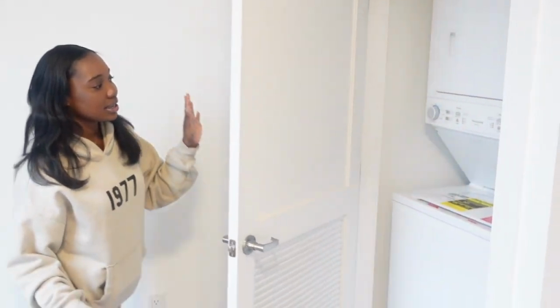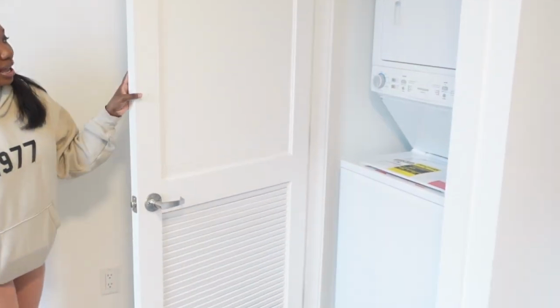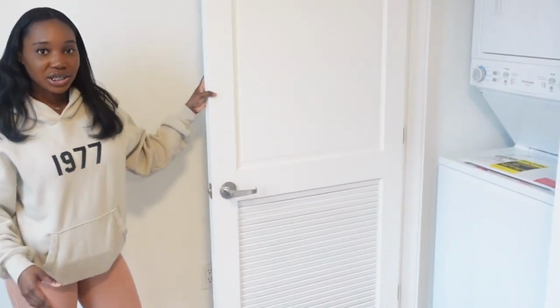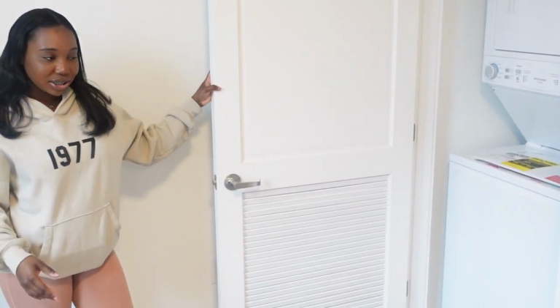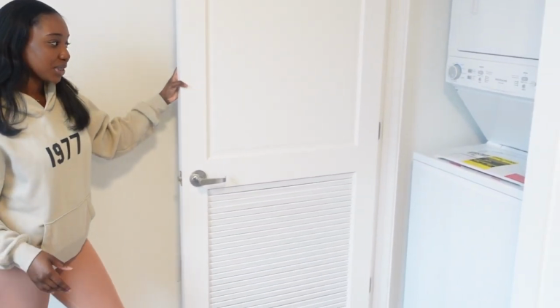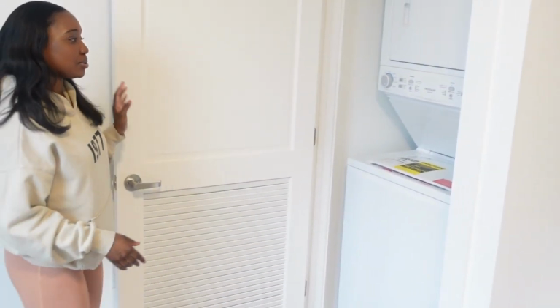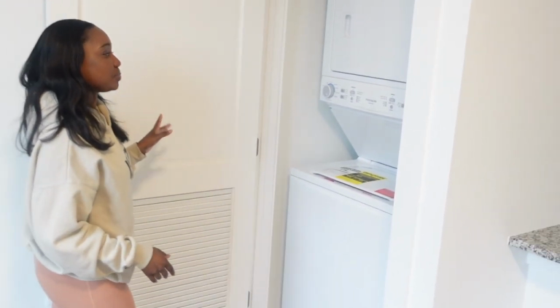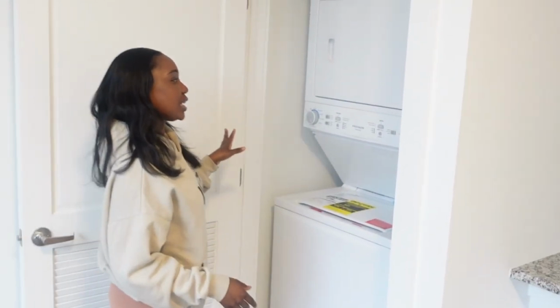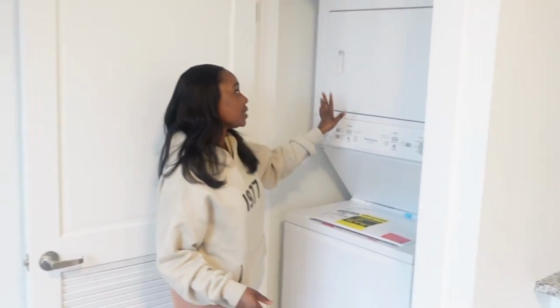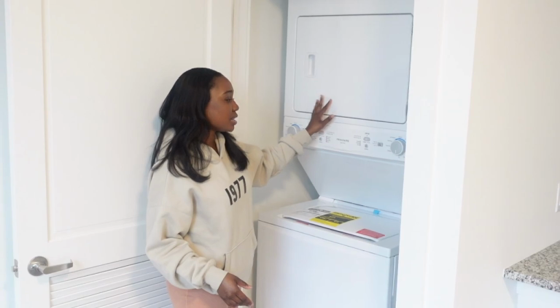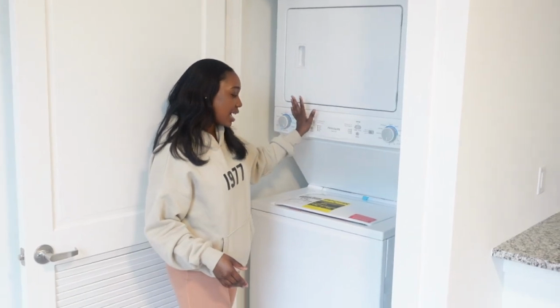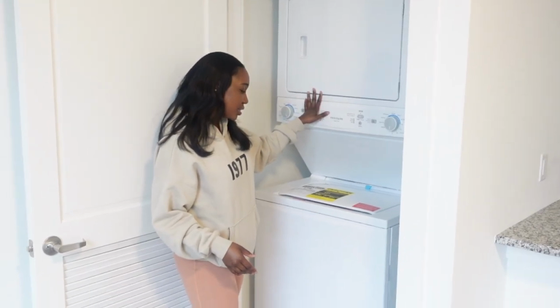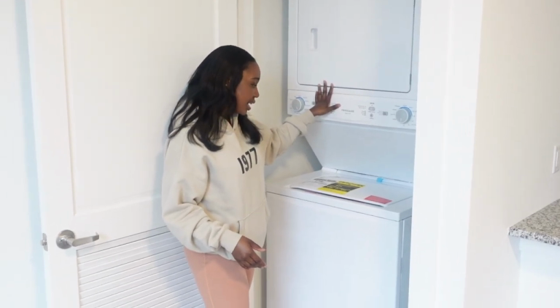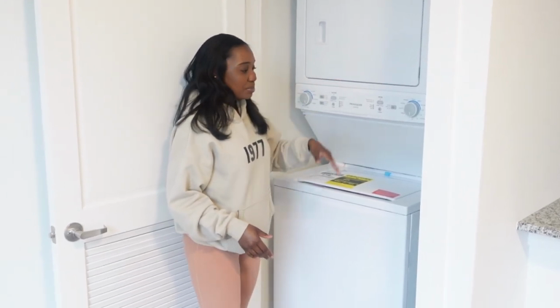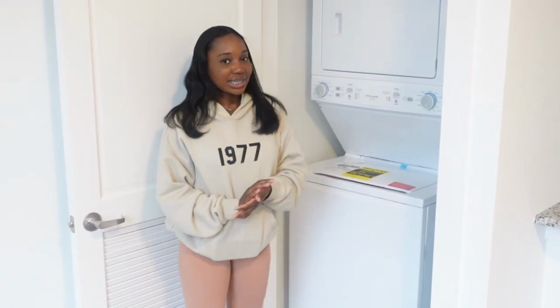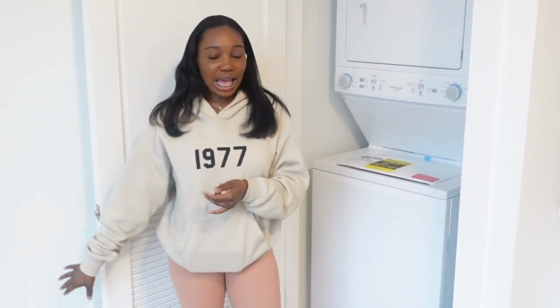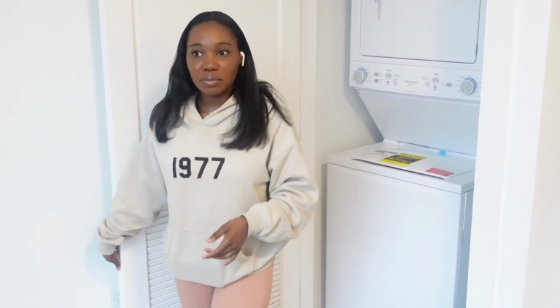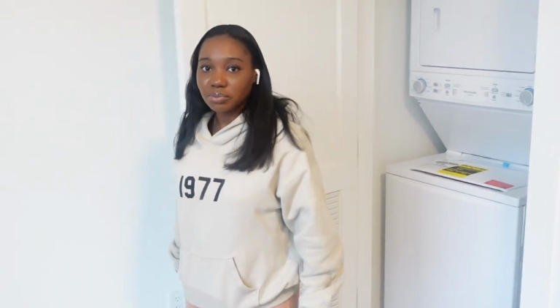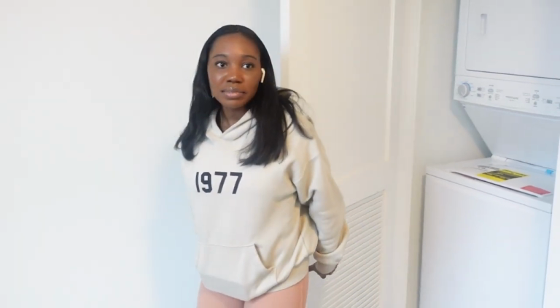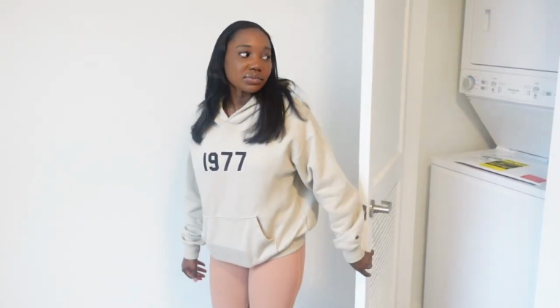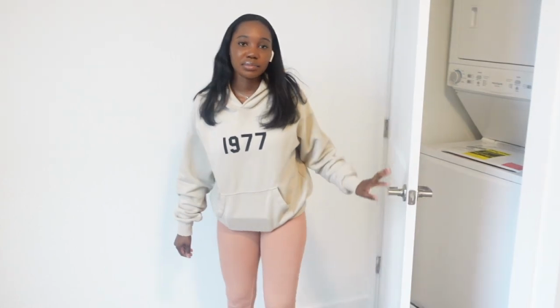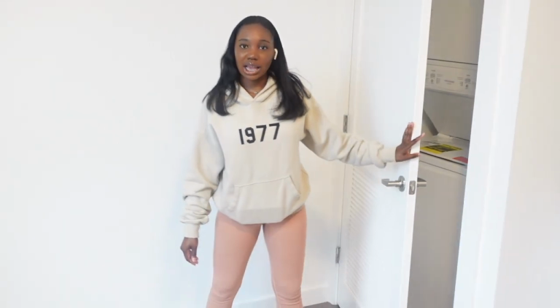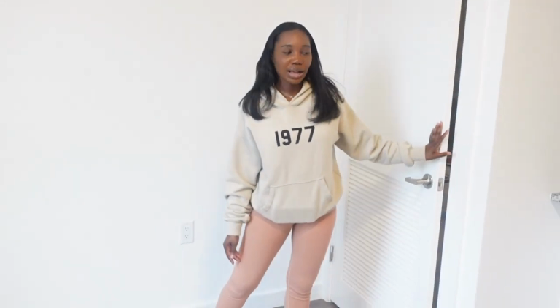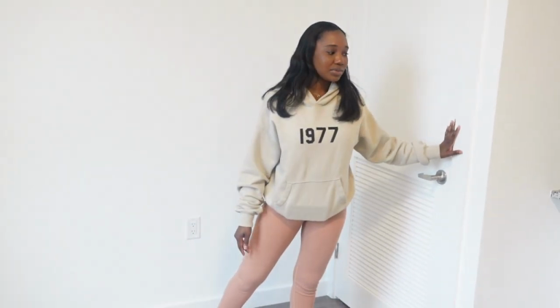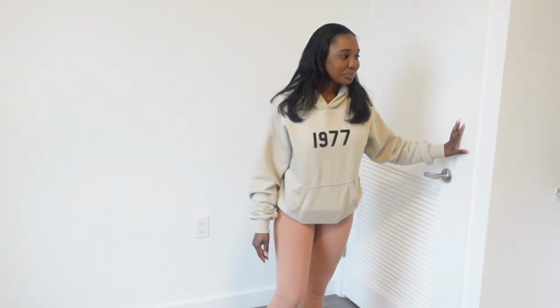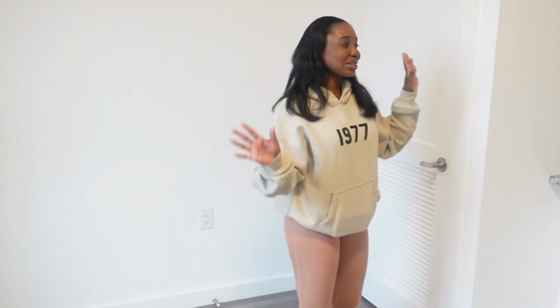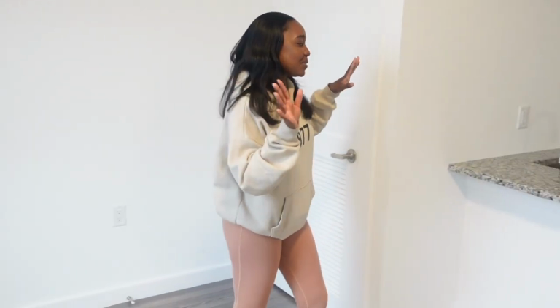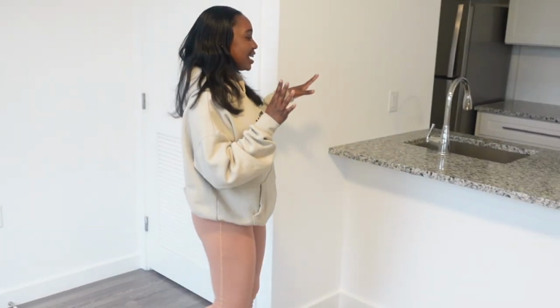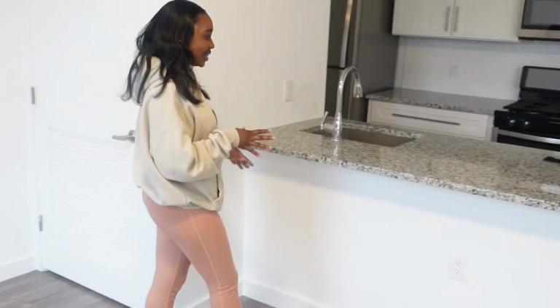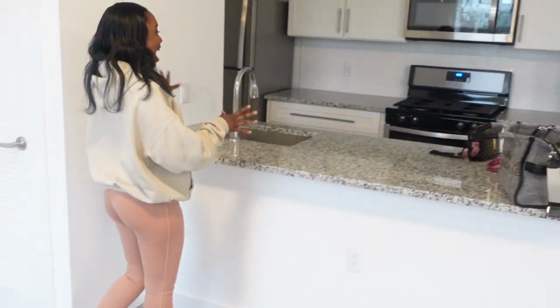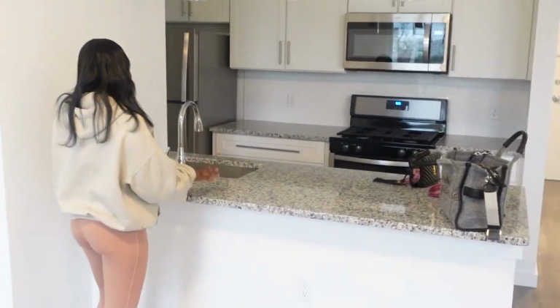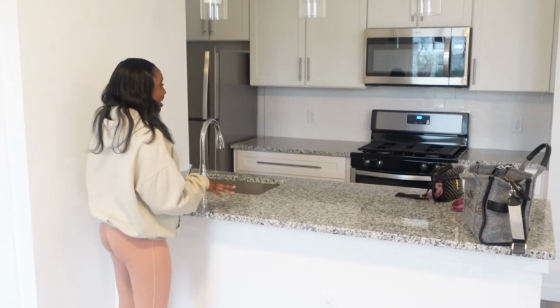And y'all — this is my washer and dryer! So yeah, no leaving the house. I'm never leaving unless I gotta go to work. I'm never leaving.